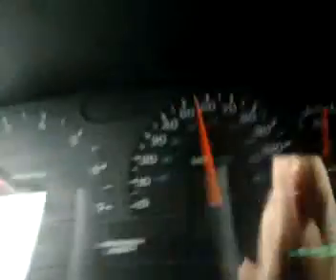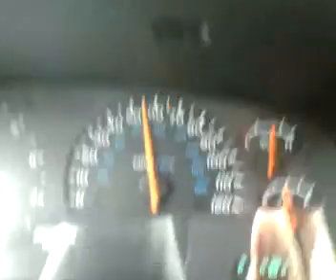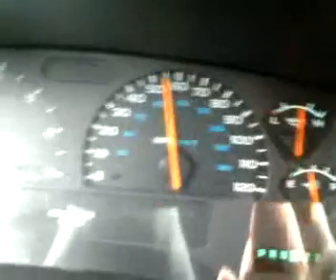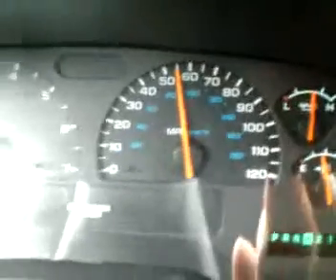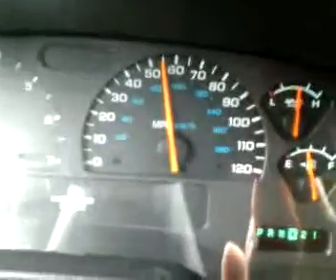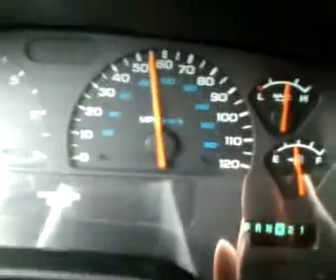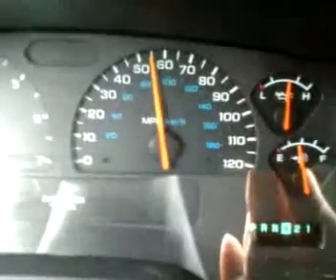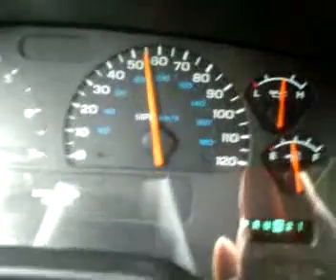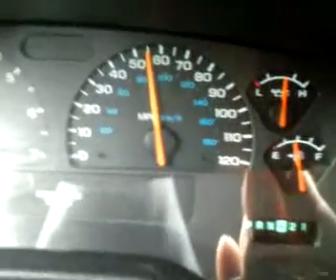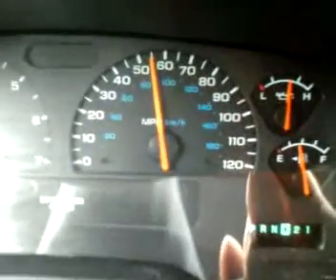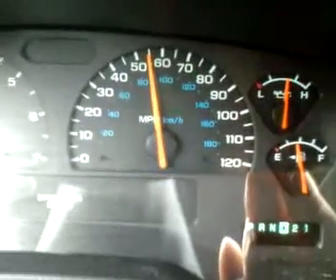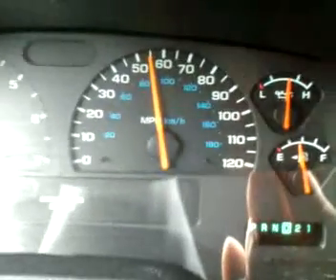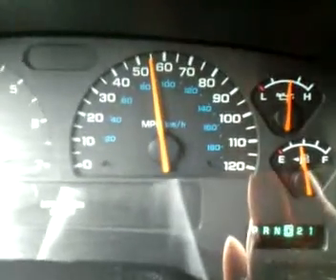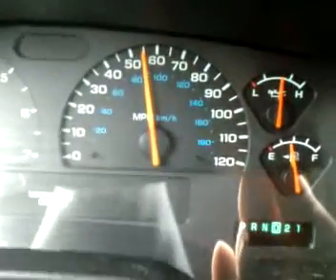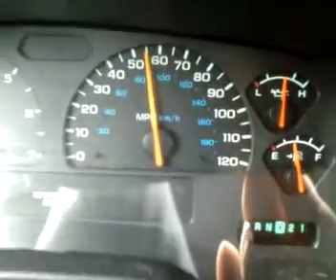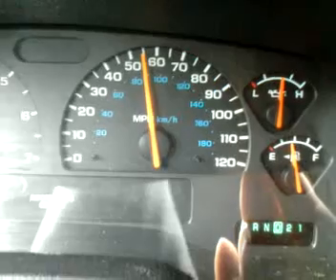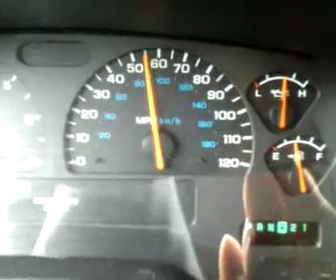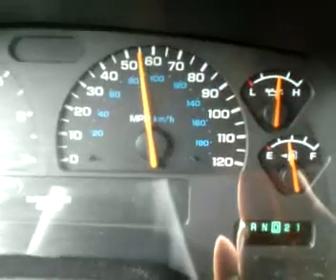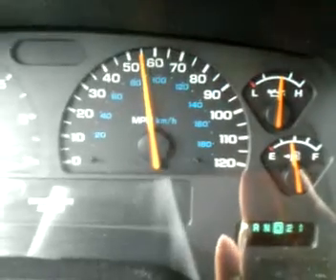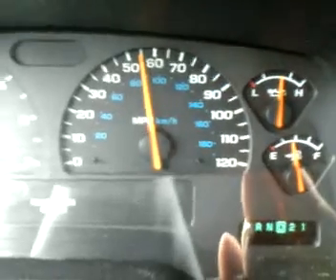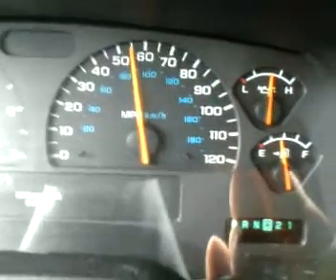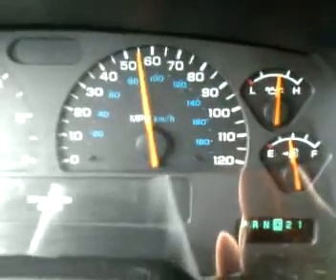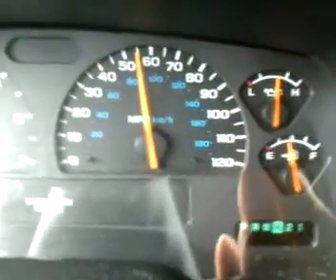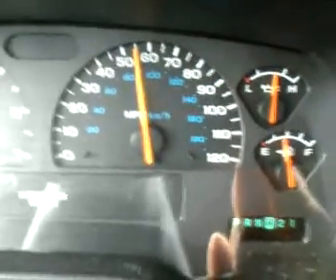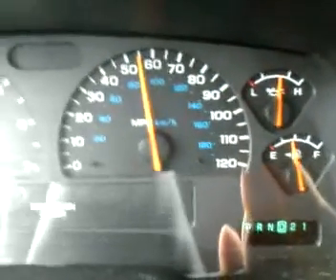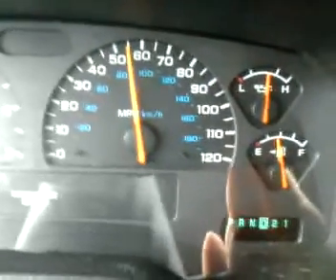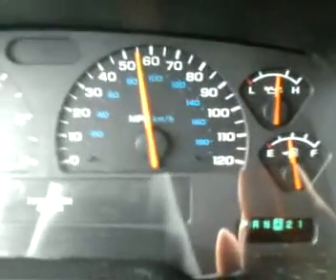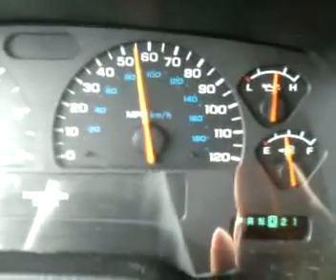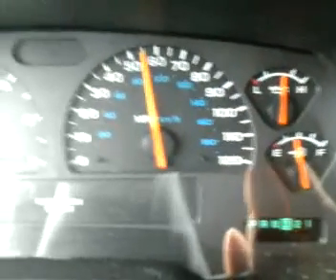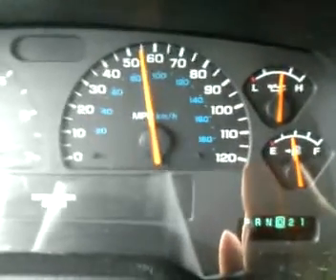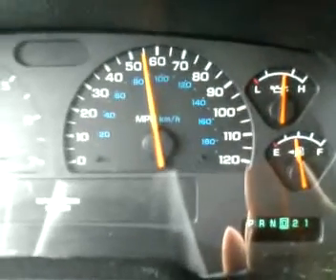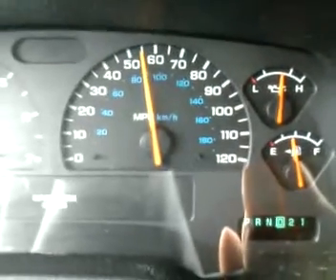Right now my truck is showing I'm going exactly 65. I've got the cruise control set on, and it's been on 65 for a couple of miles here on my speedometer.